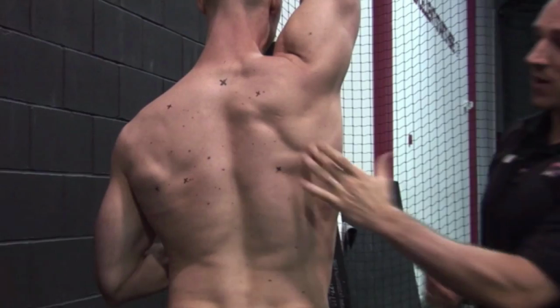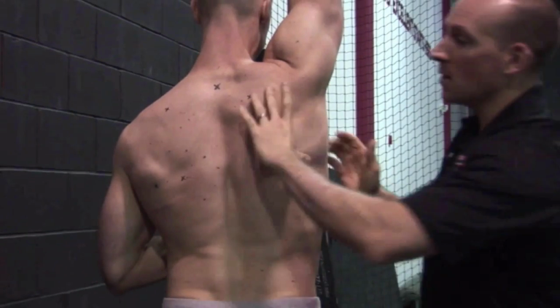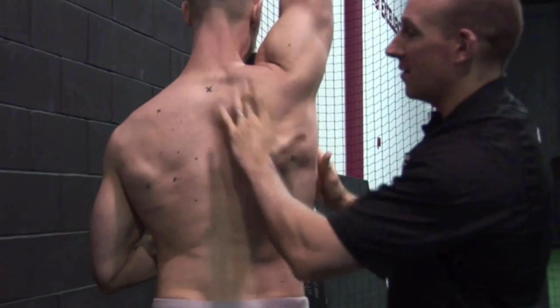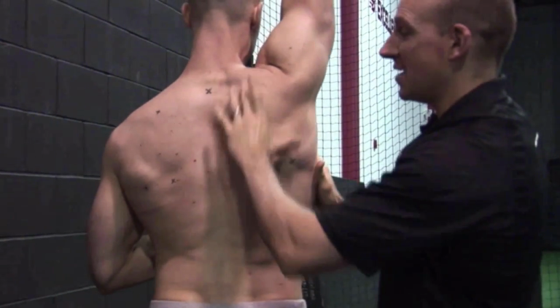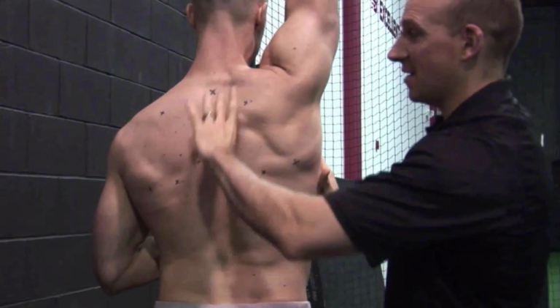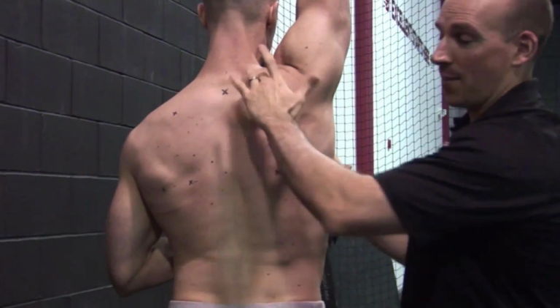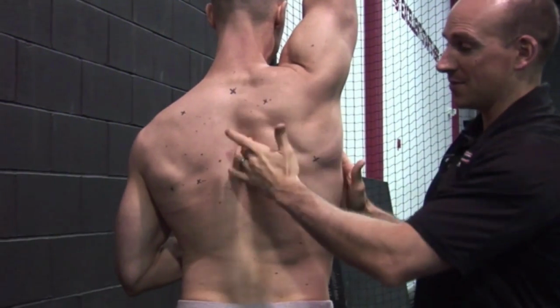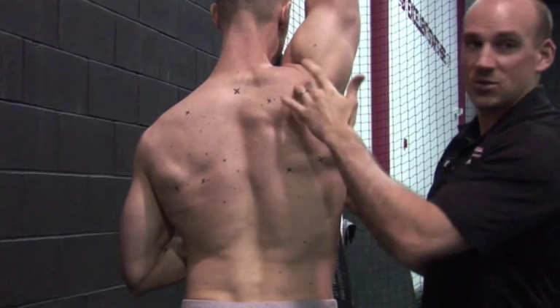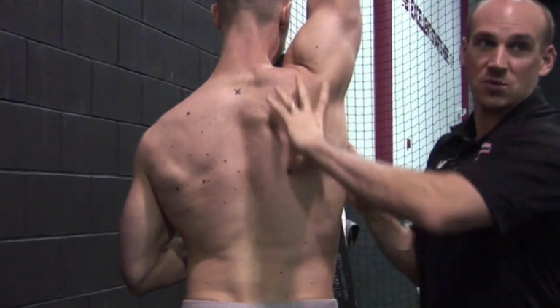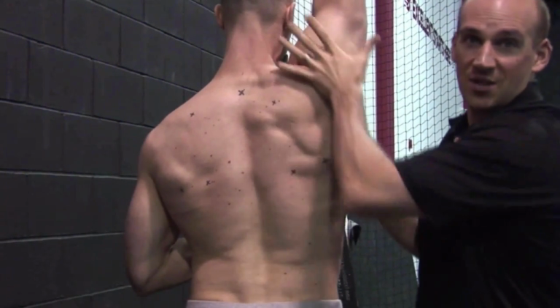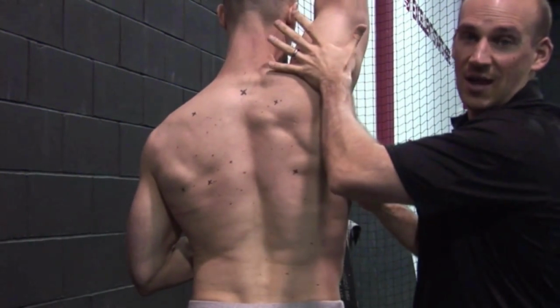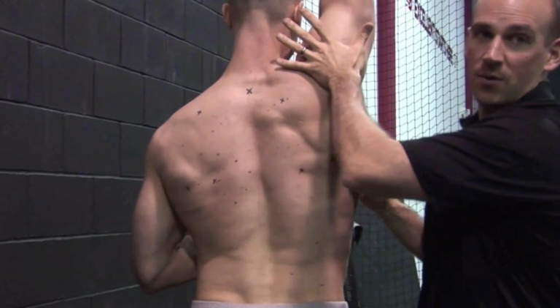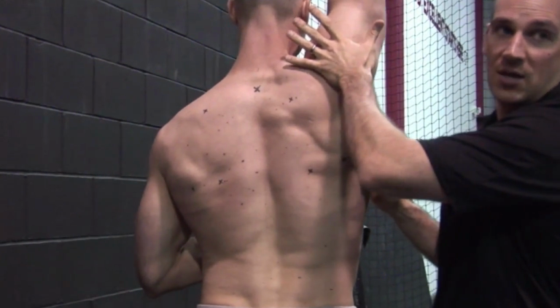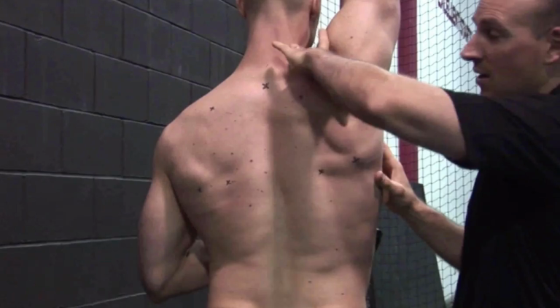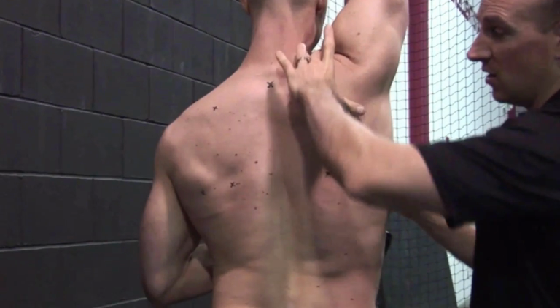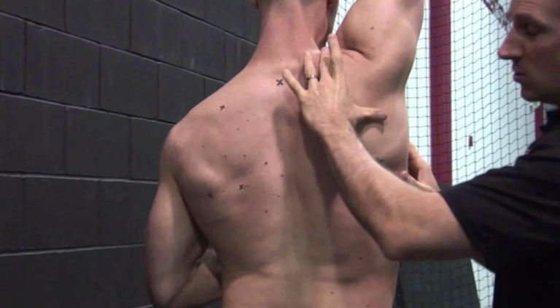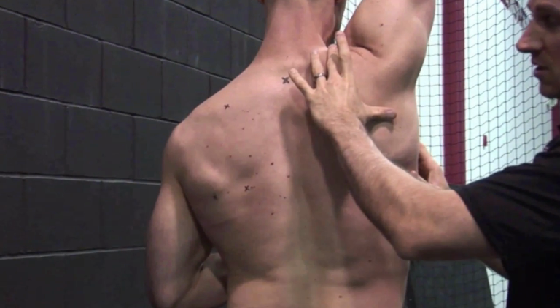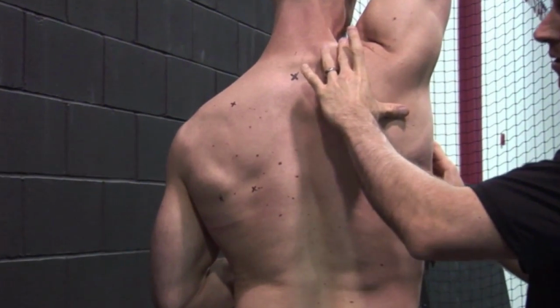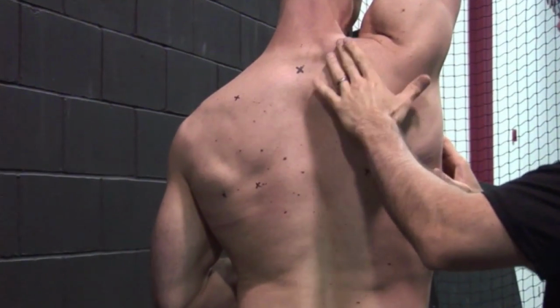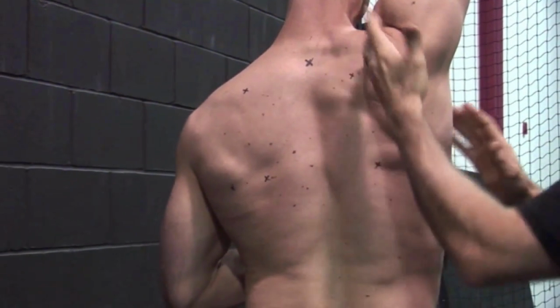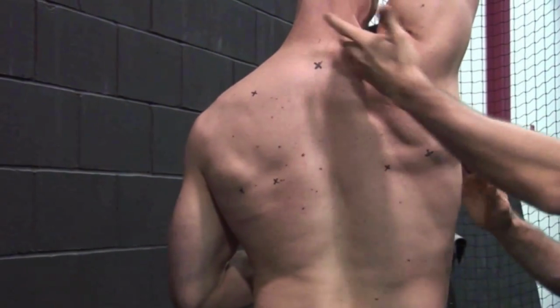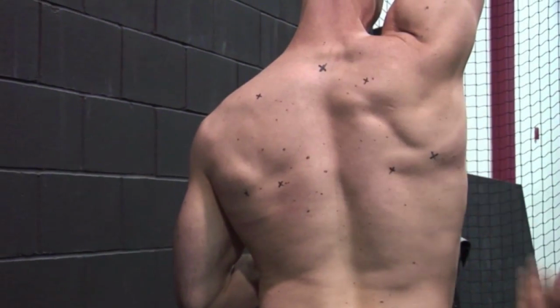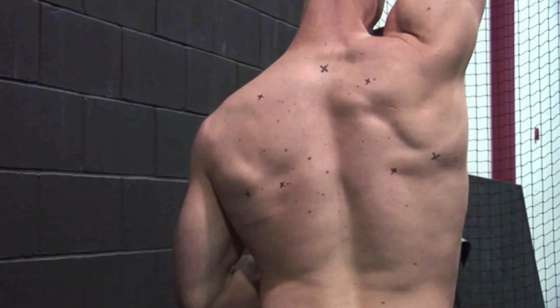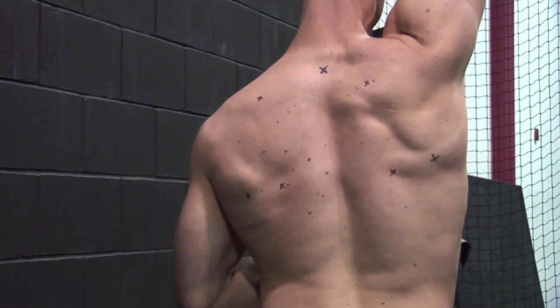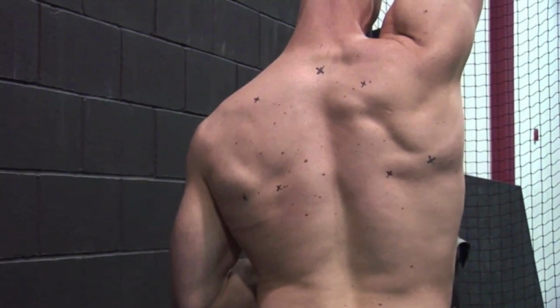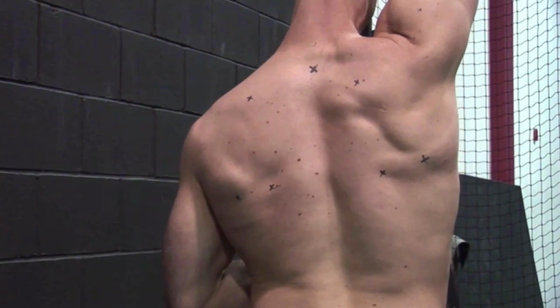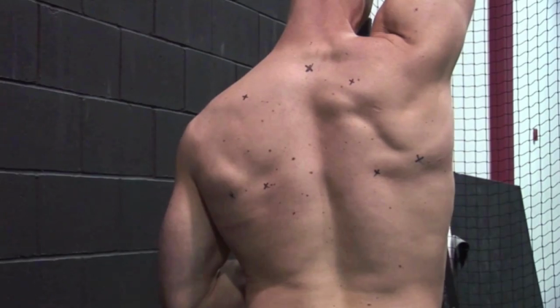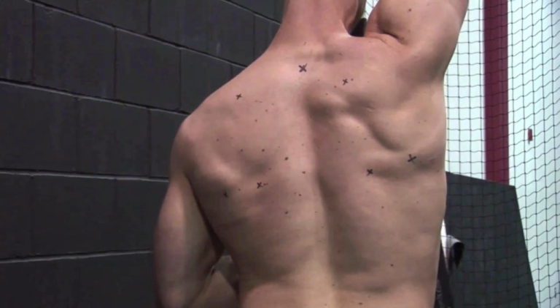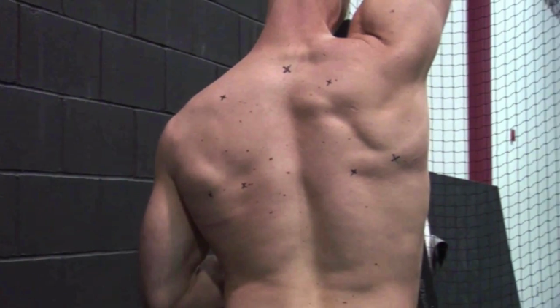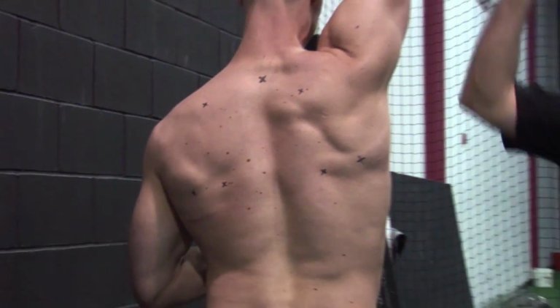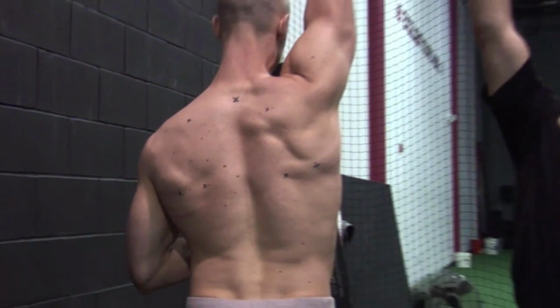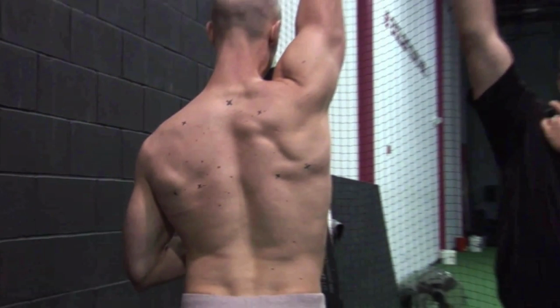So for him, he really needed some upper traps, some lower traps, some serratus anterior to get that upward rotation. He needed a little bit of posterior tilt. But what's even more interesting, like we talked about, he actually needed a little bit of upper trap to get to neutral before he went up overhead.